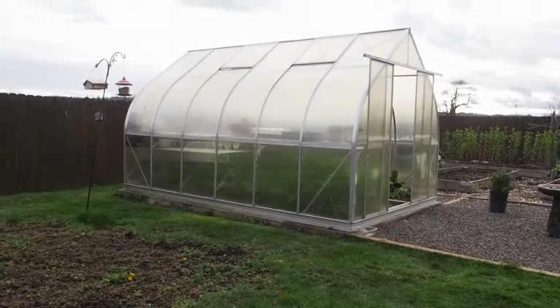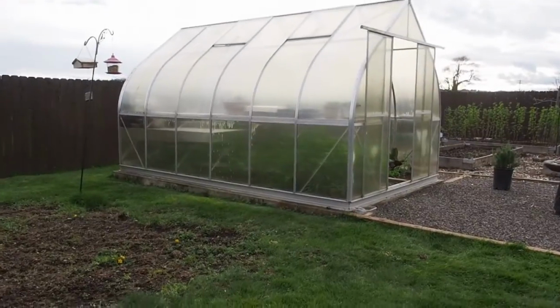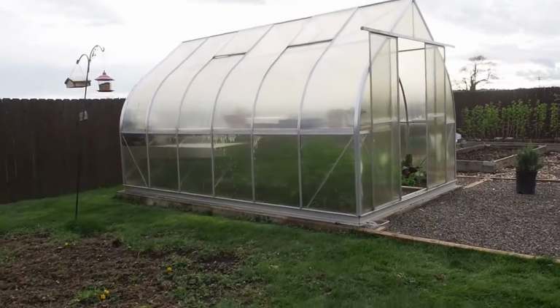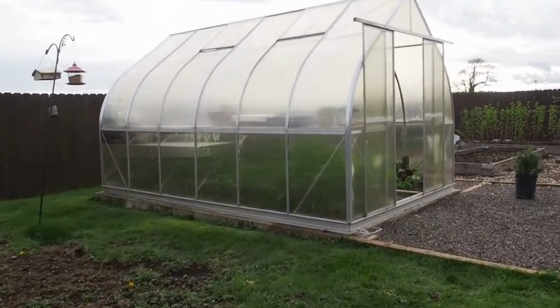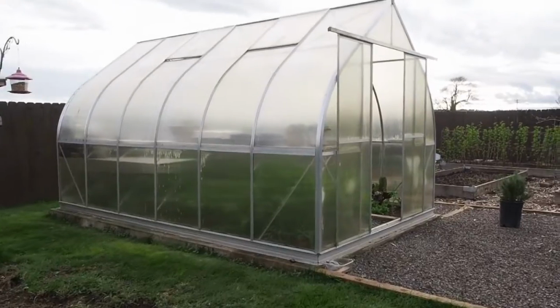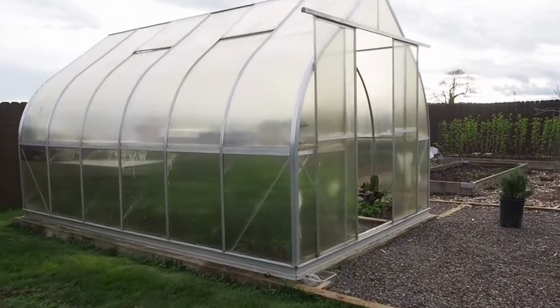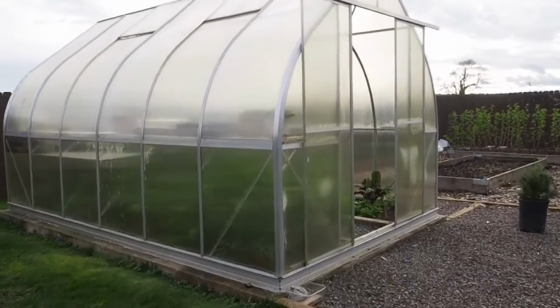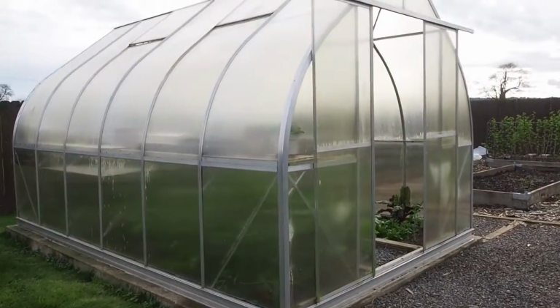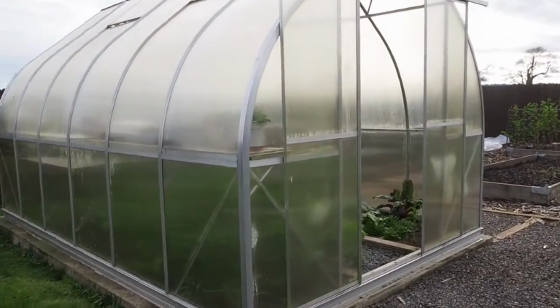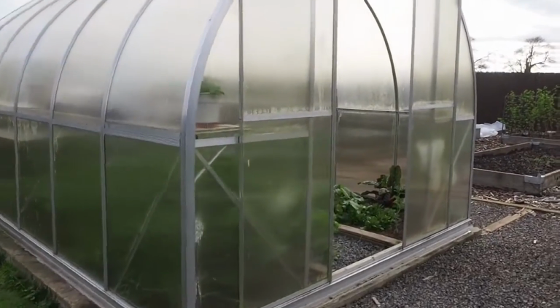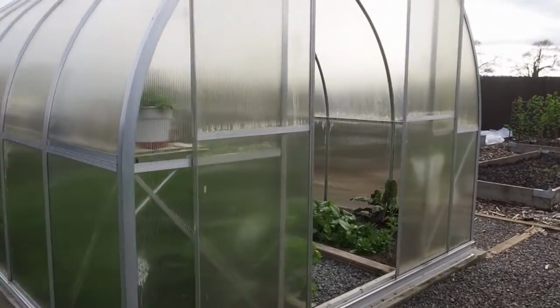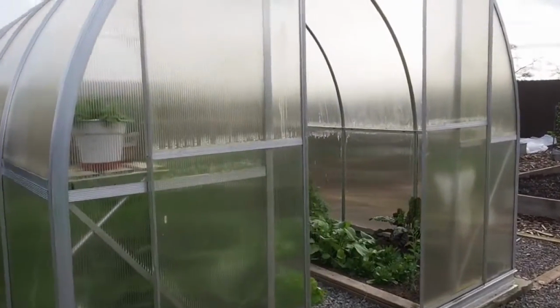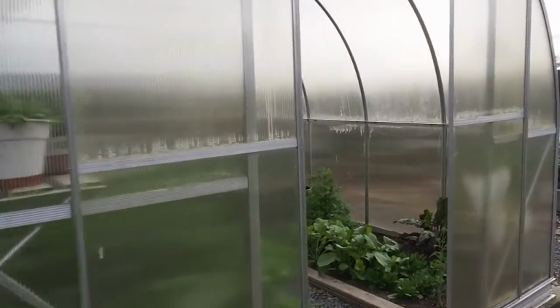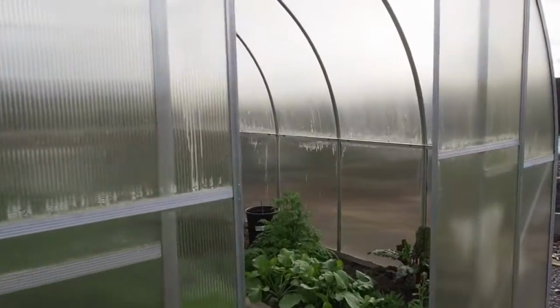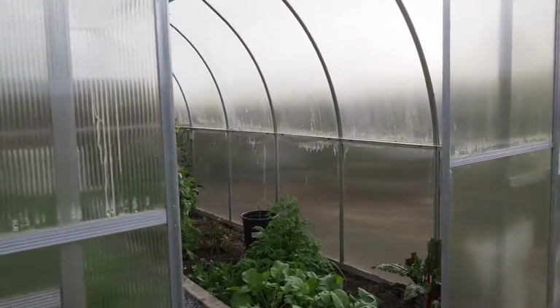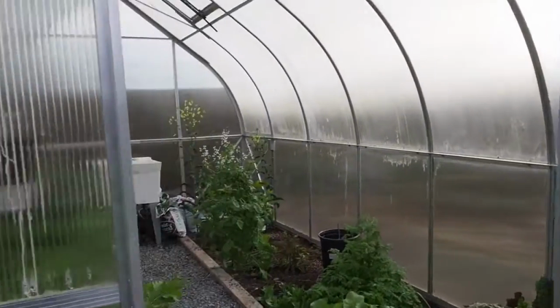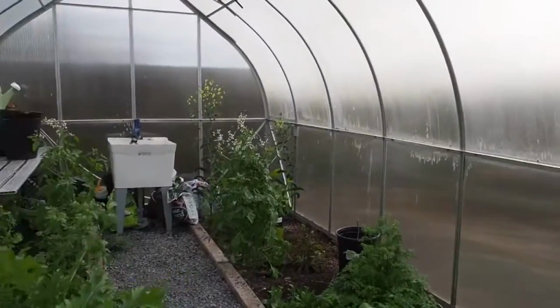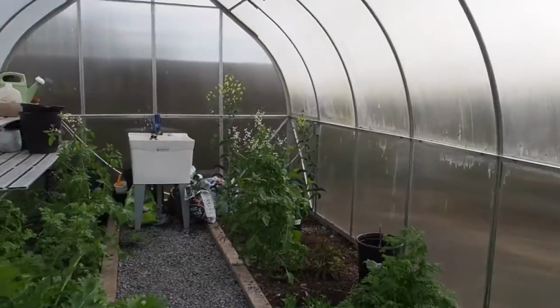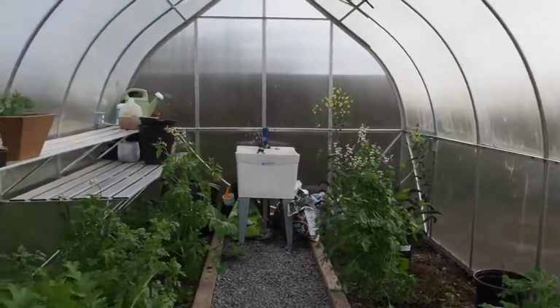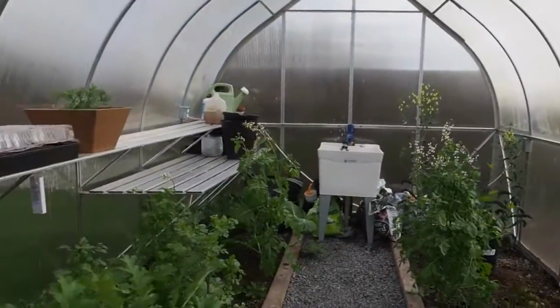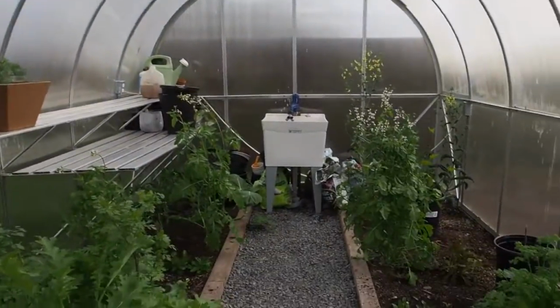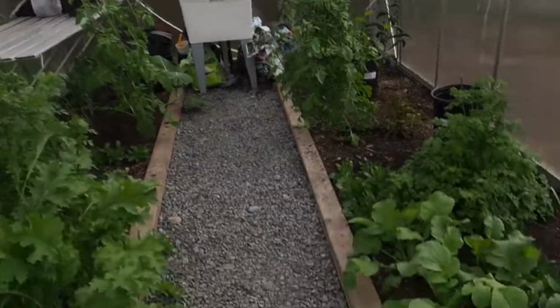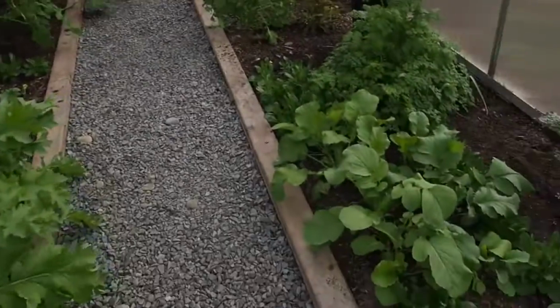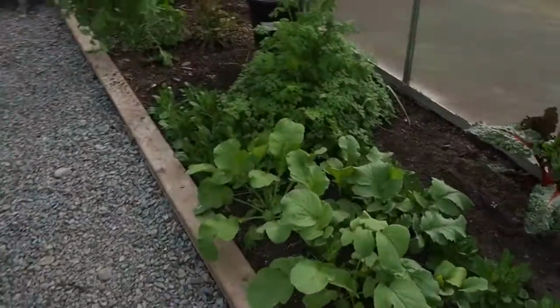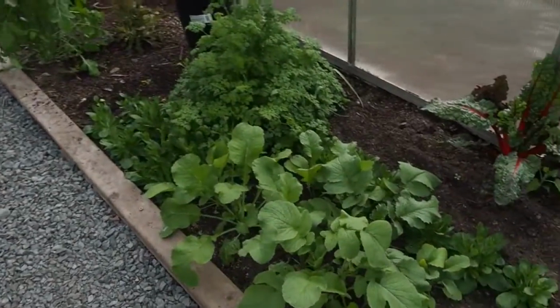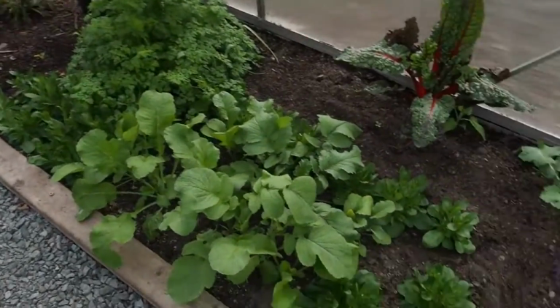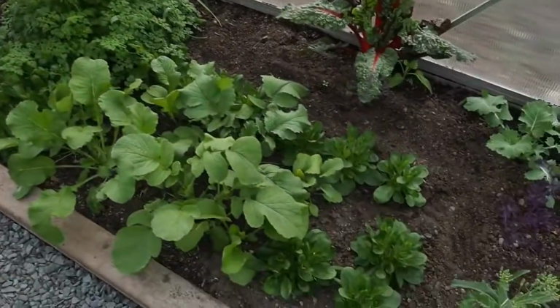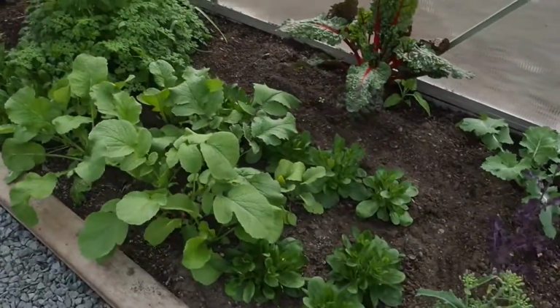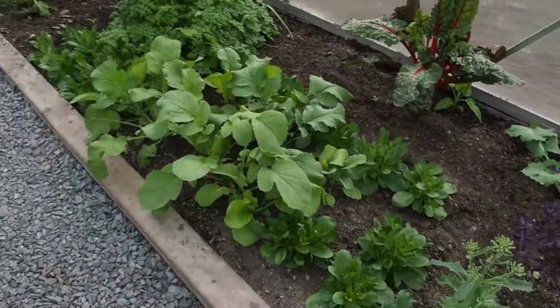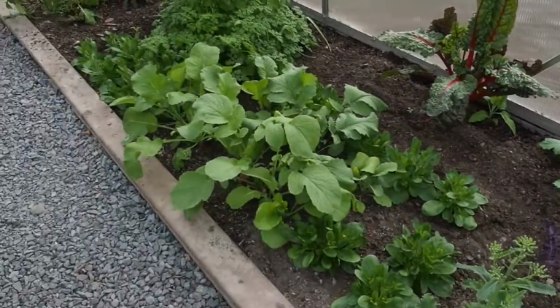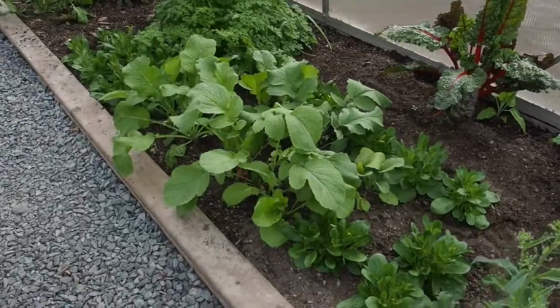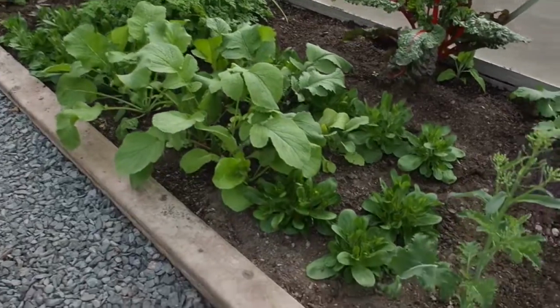Hello and welcome to Gapy's Greenhouse Garden. I thought I would give a little tour of what's going on in the middle of March. It's March 22nd today, so there's a lot of things that are bolting right now.